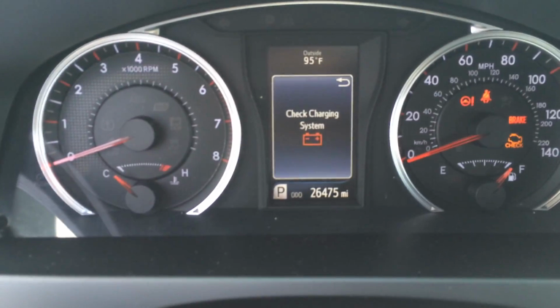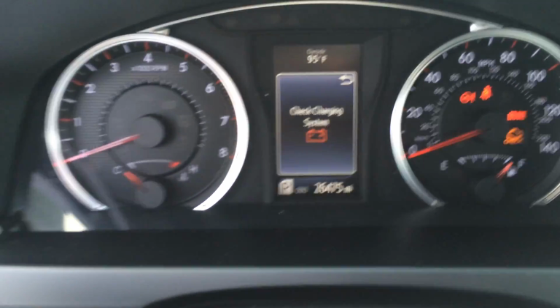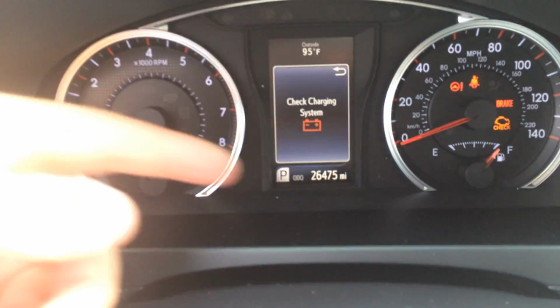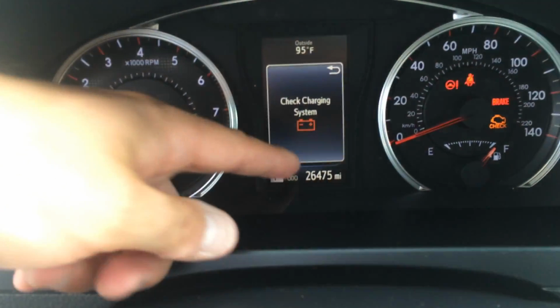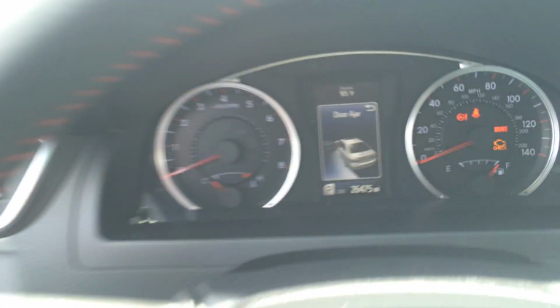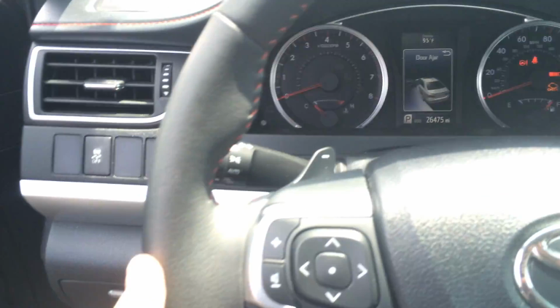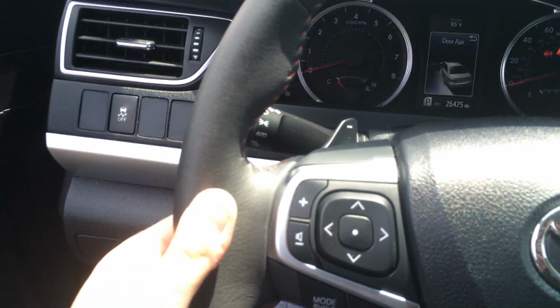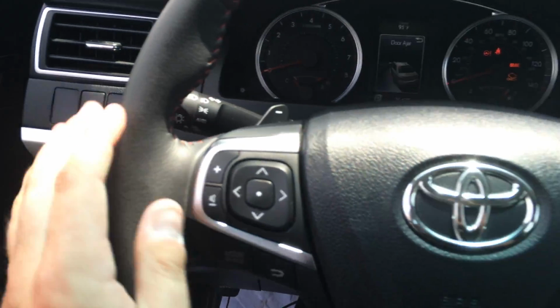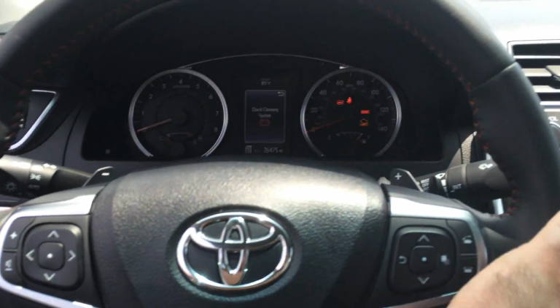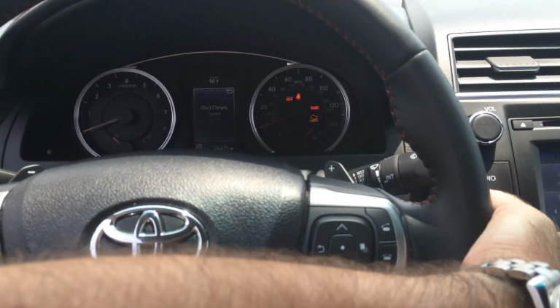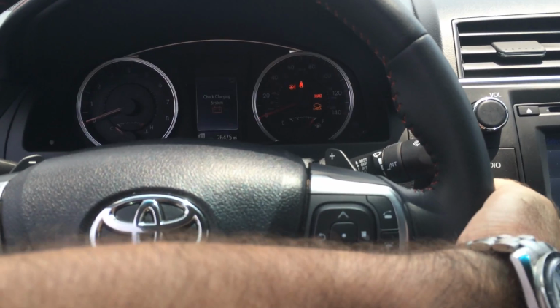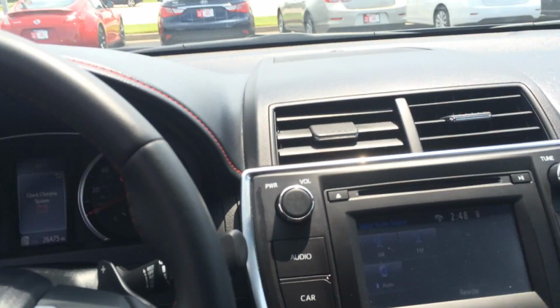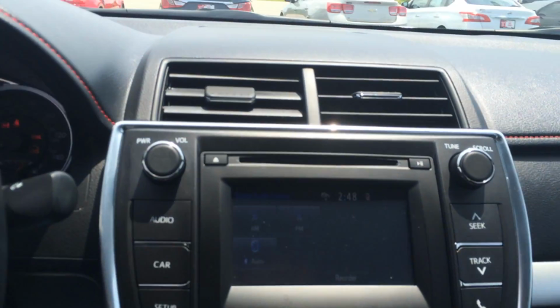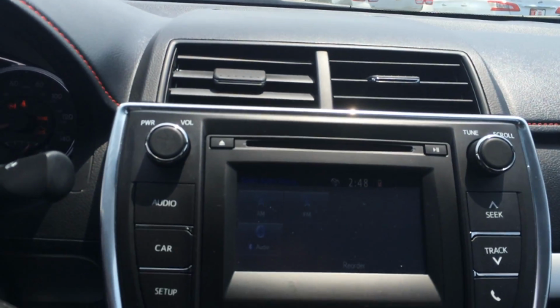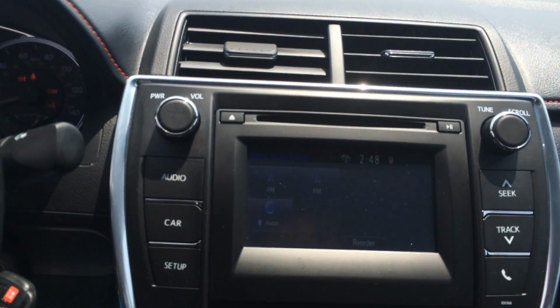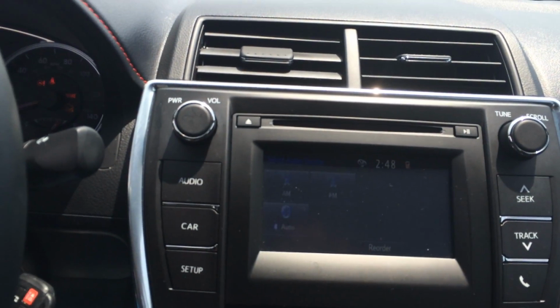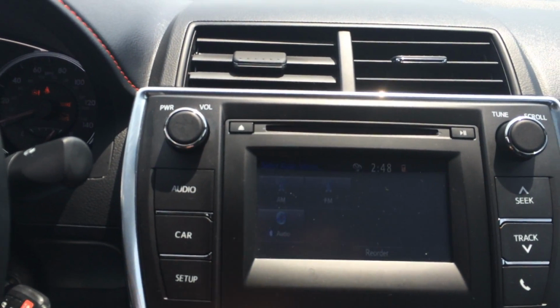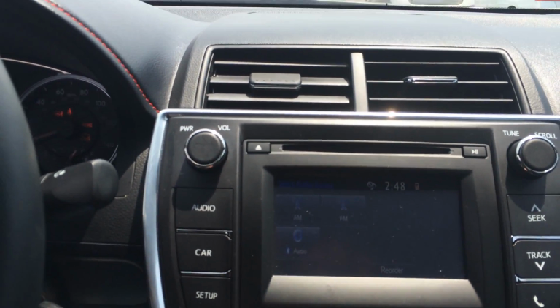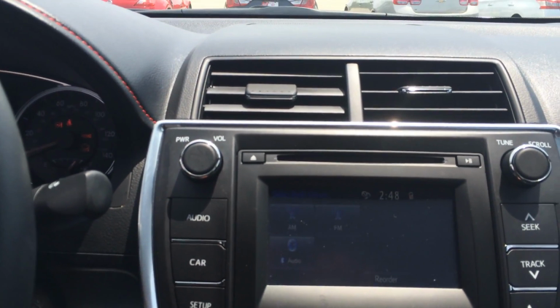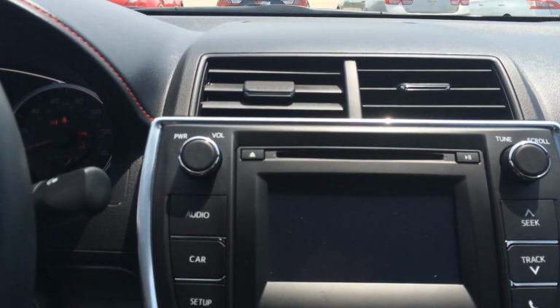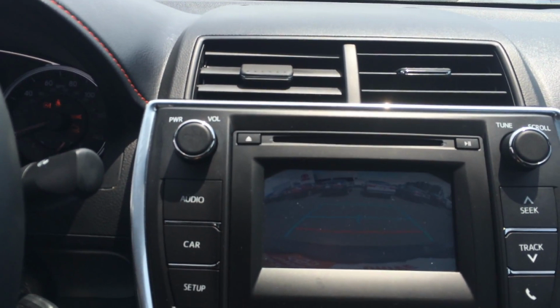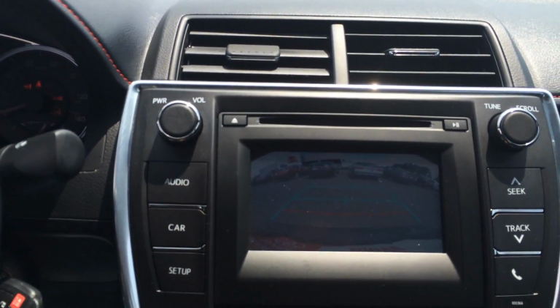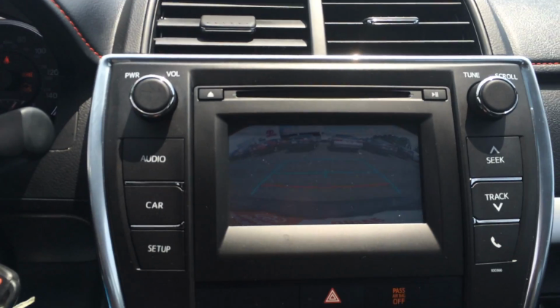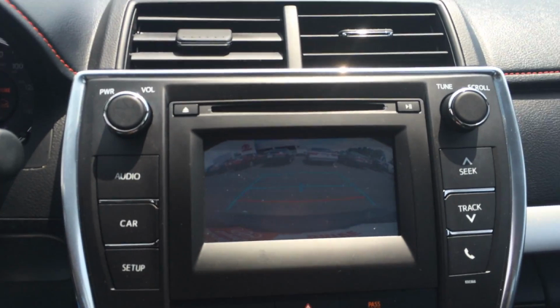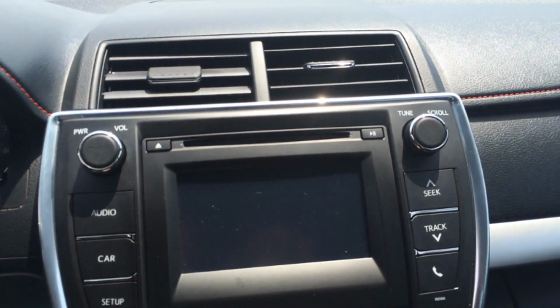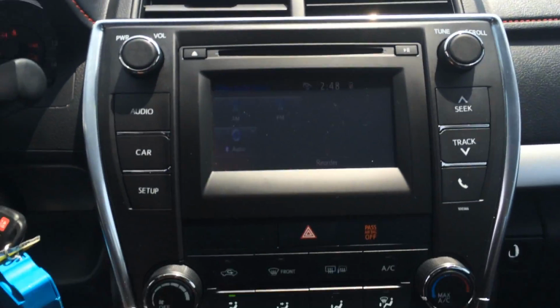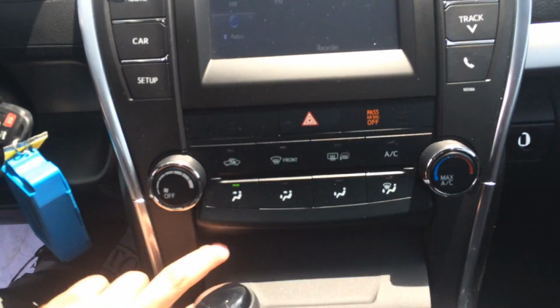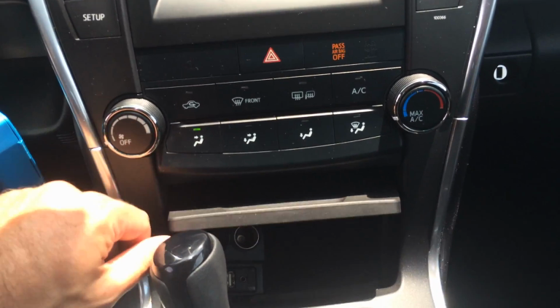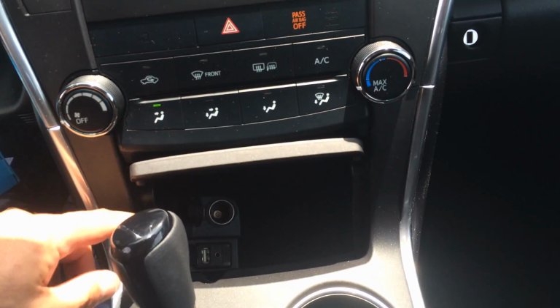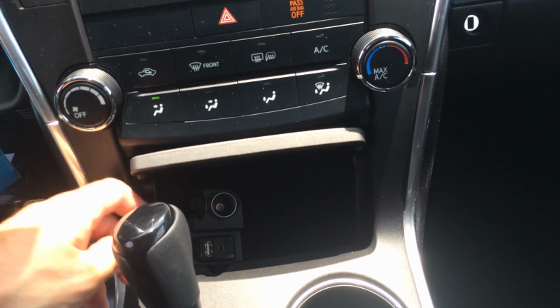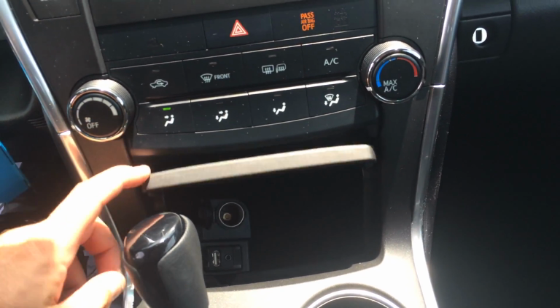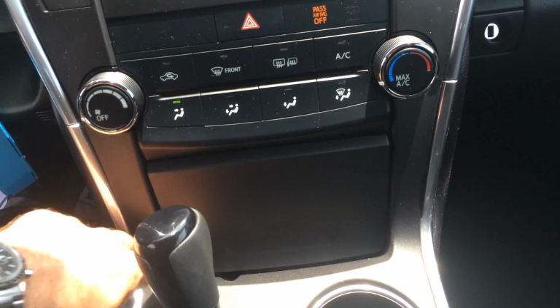You can see the odometer there — obviously you're still under warranty and everything. Paddle shifters on each side. Your touchscreen with all your audio controls — it does have Bluetooth. There's your backup camera there. USB, headphone auxiliary, and a 12-volt underneath.